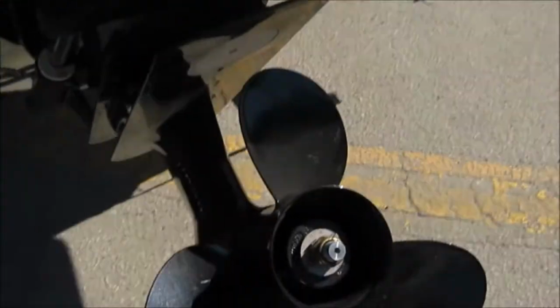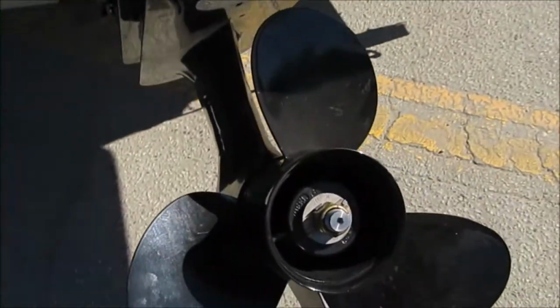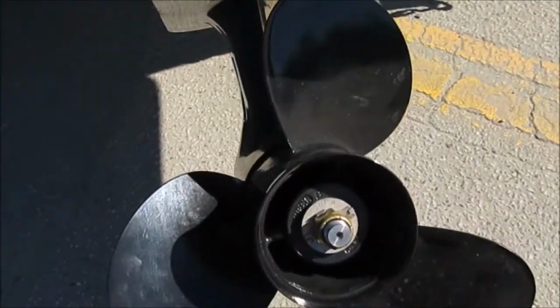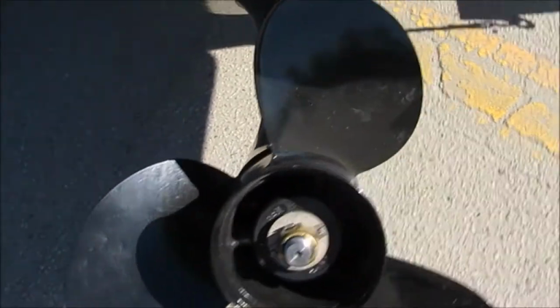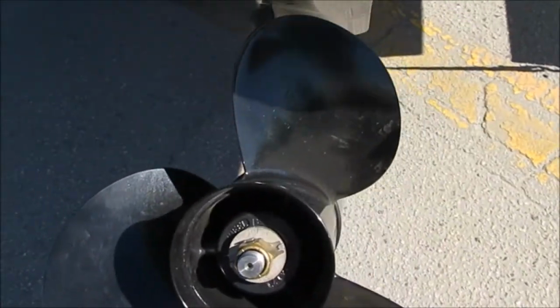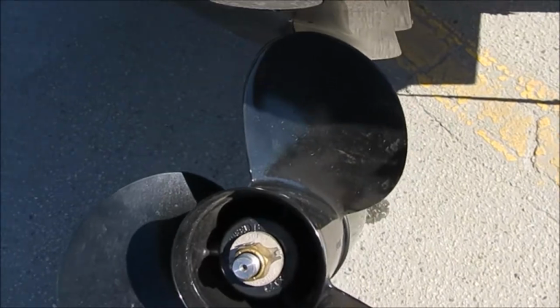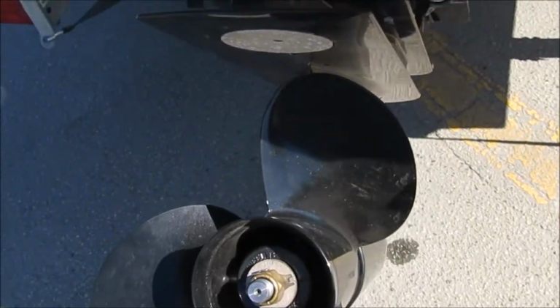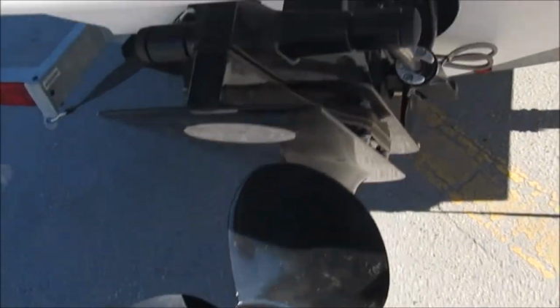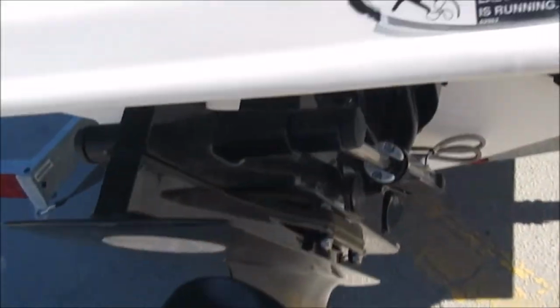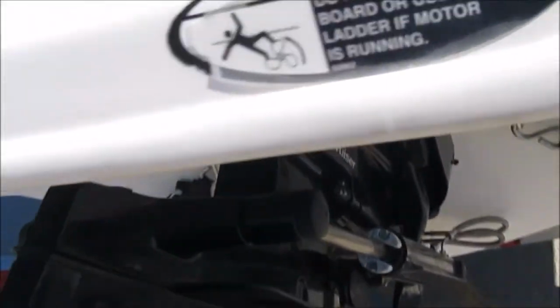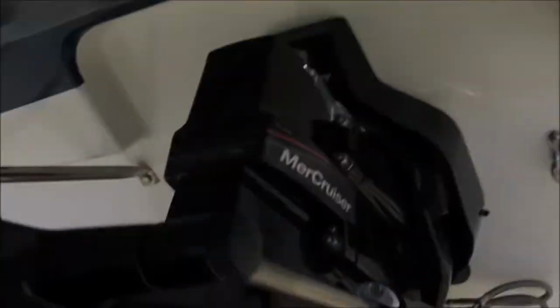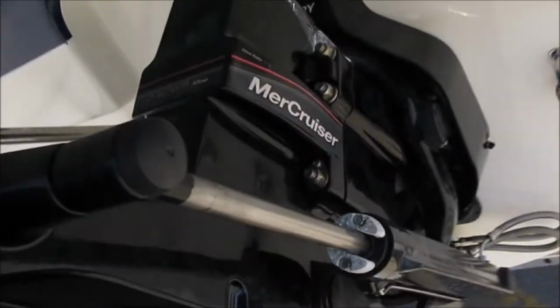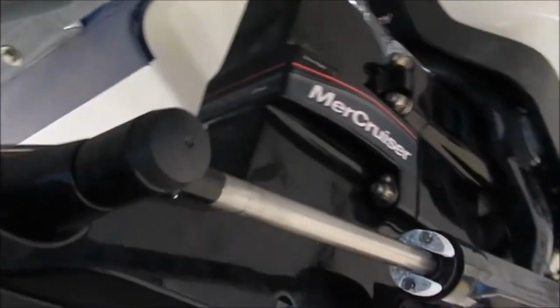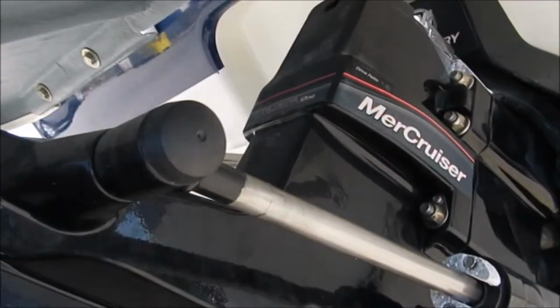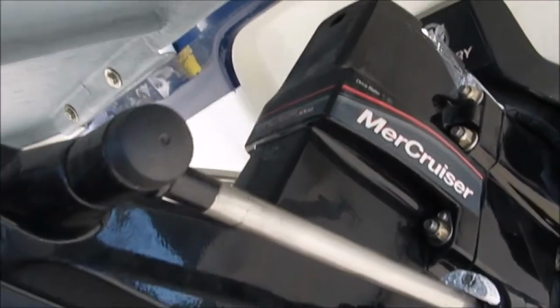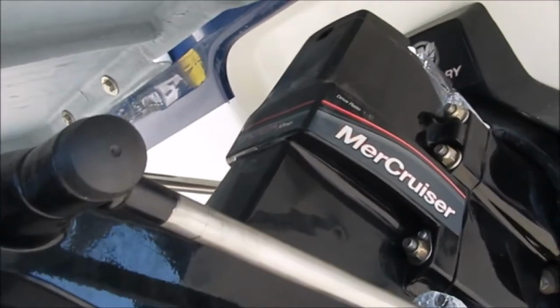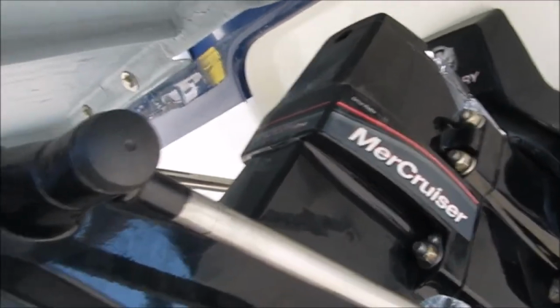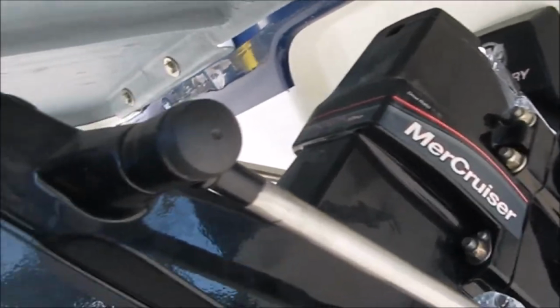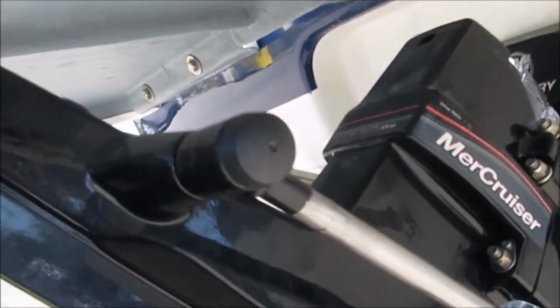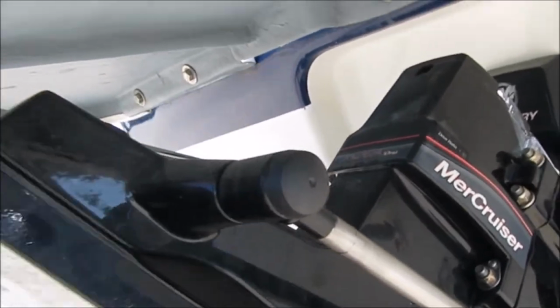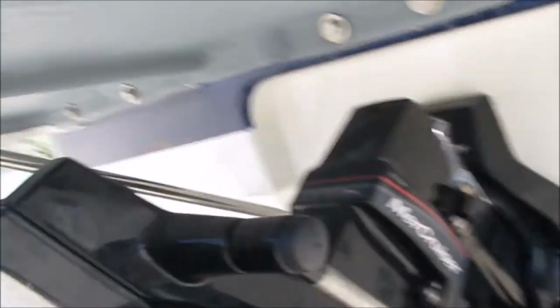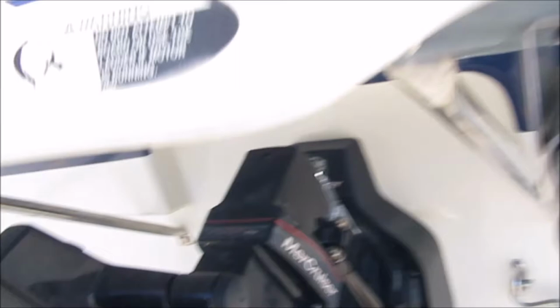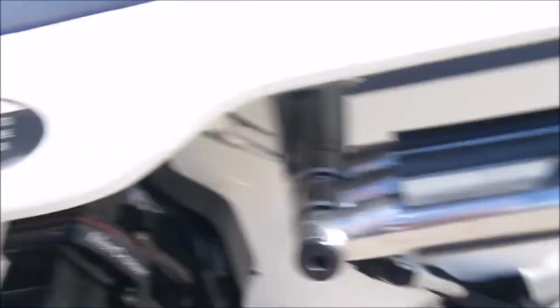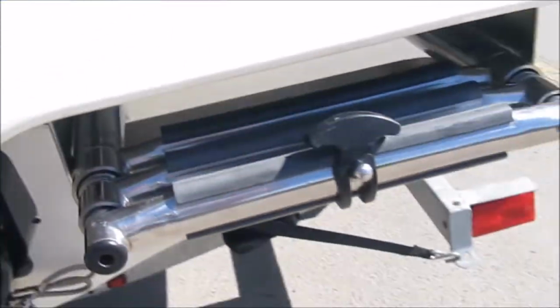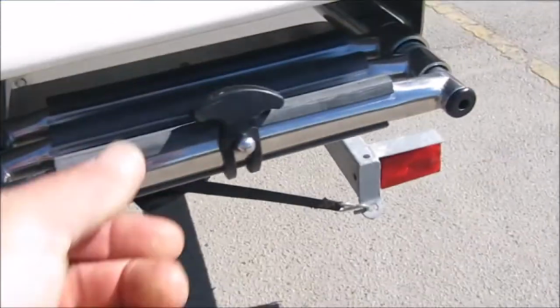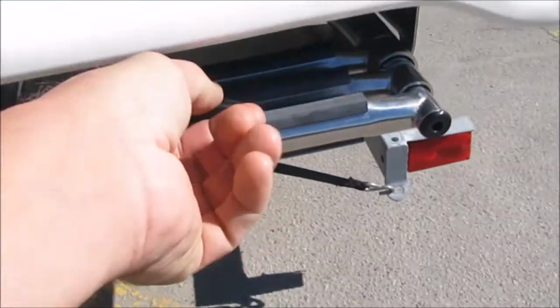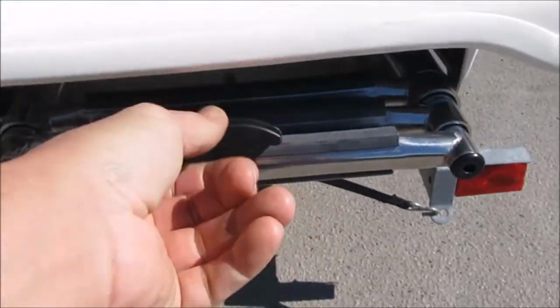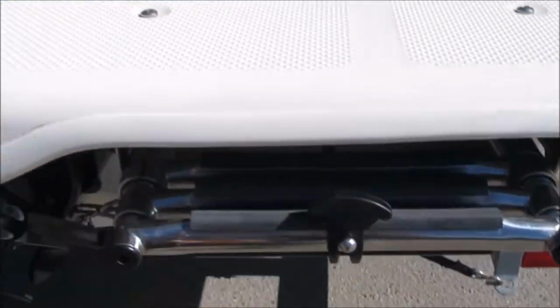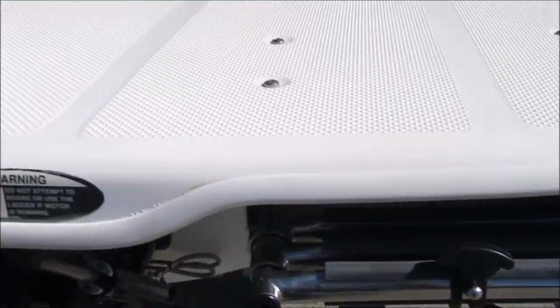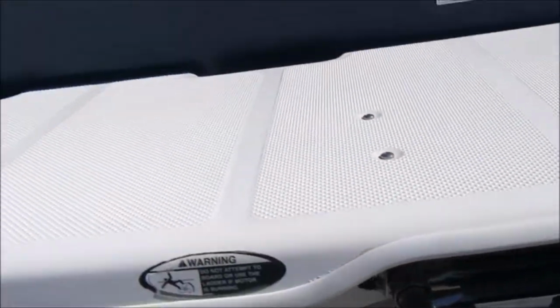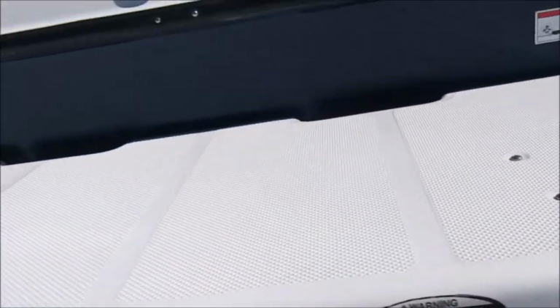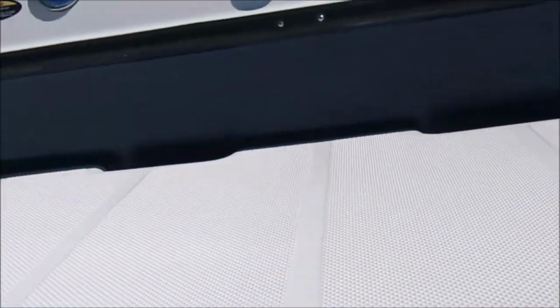Quick look at the propeller — it's in beautiful shape. Really low hours on this boat. Look at the drive, it's super clean, it's what you want to see. There's a little piece here that's often broken on a lot of the boats I've seen, but it's intact on this one.